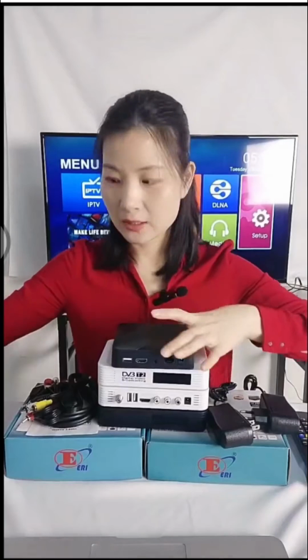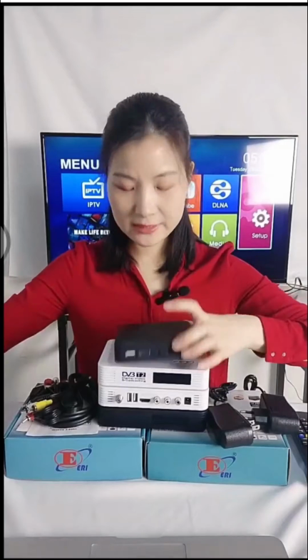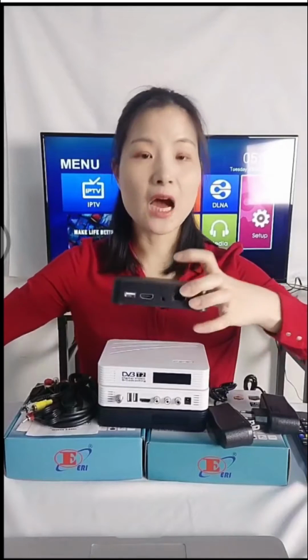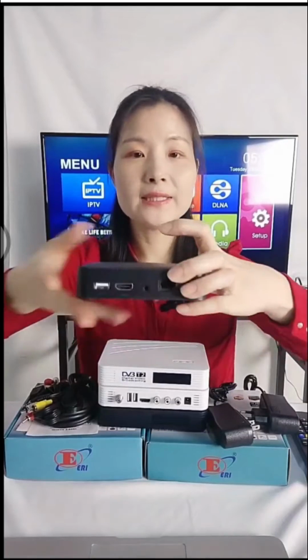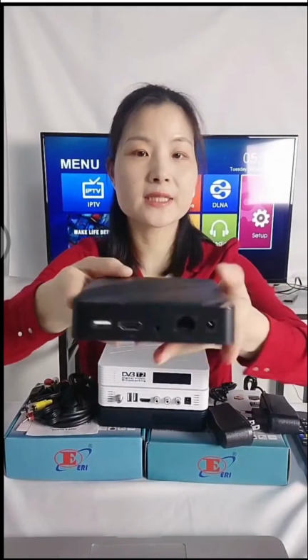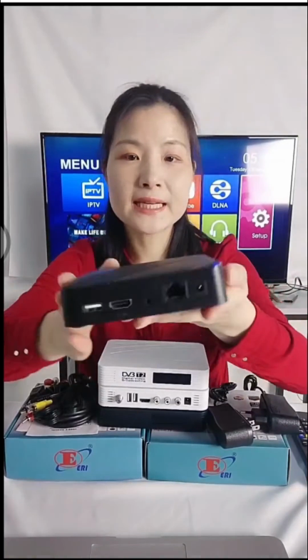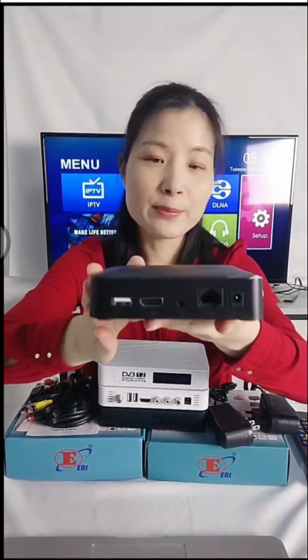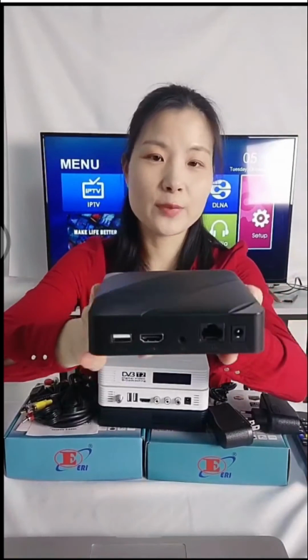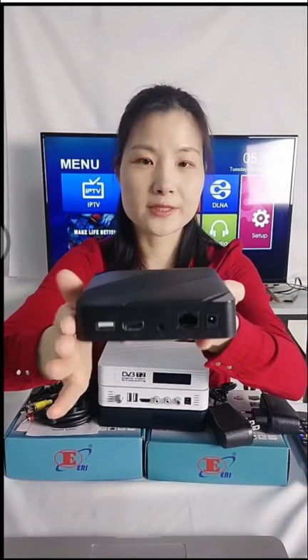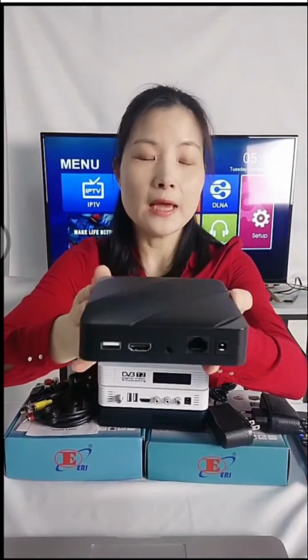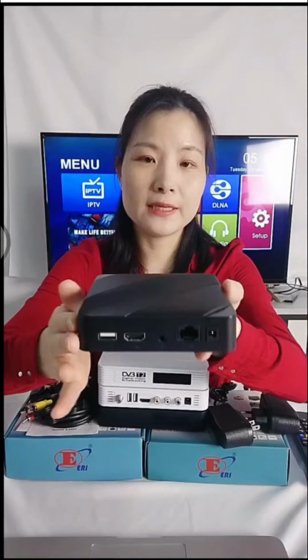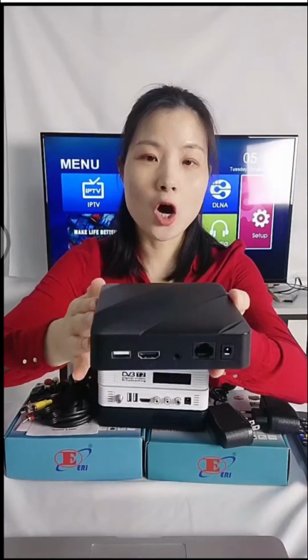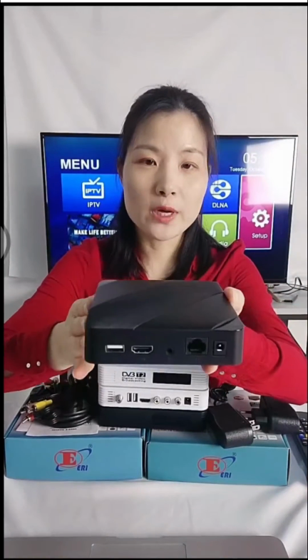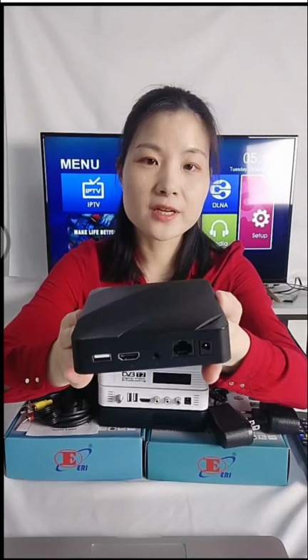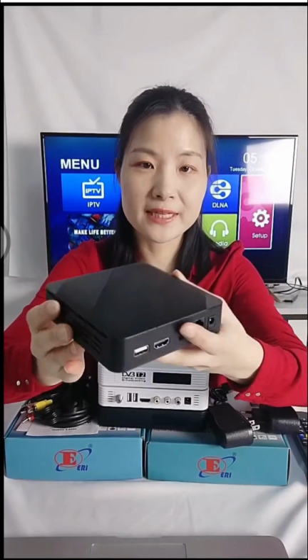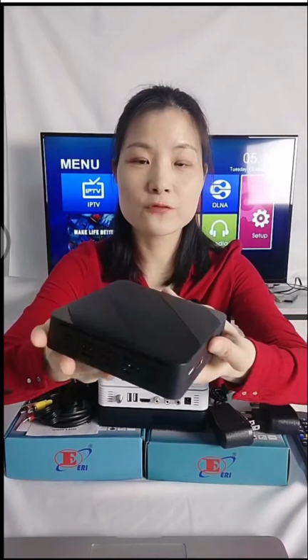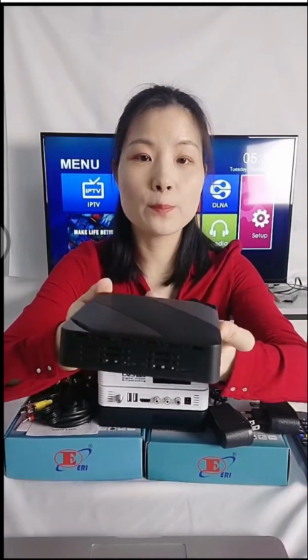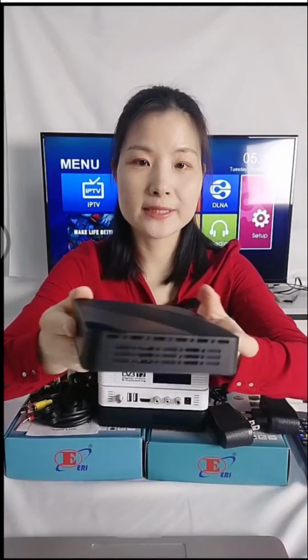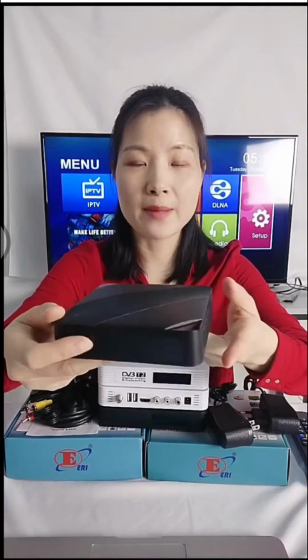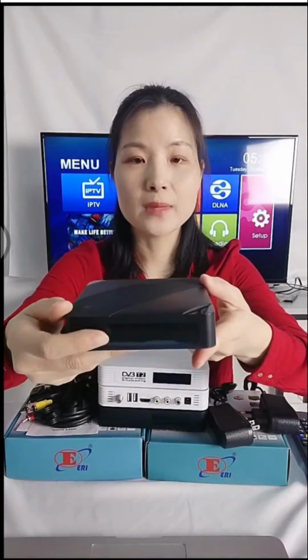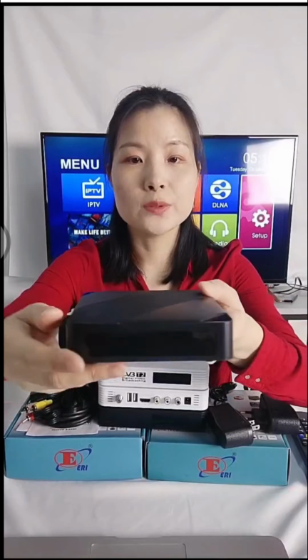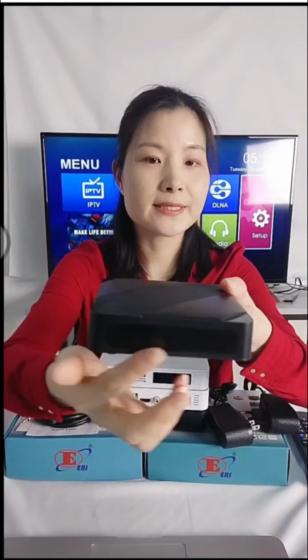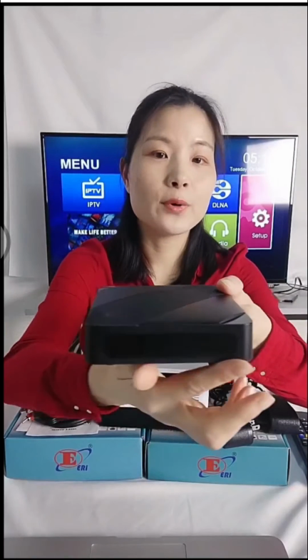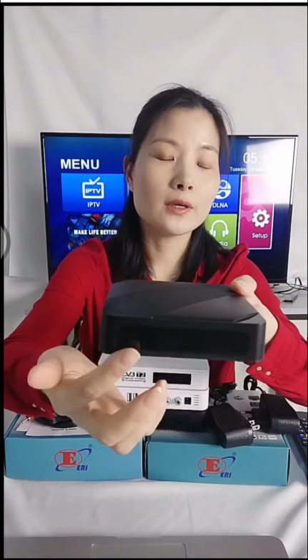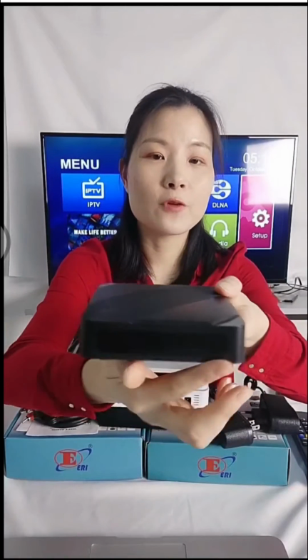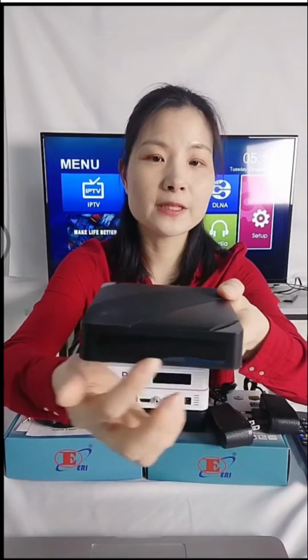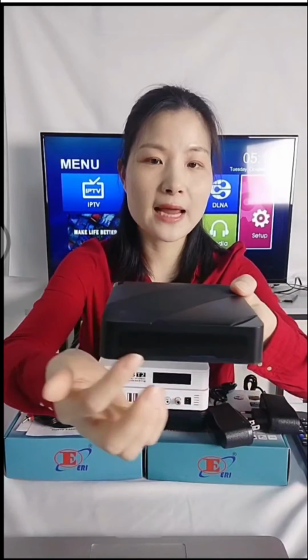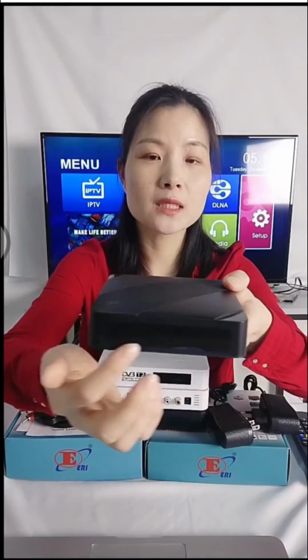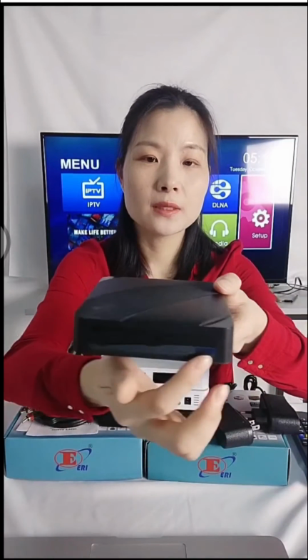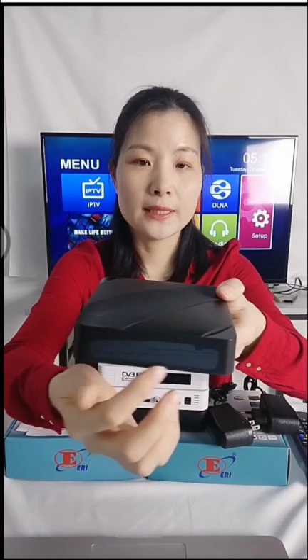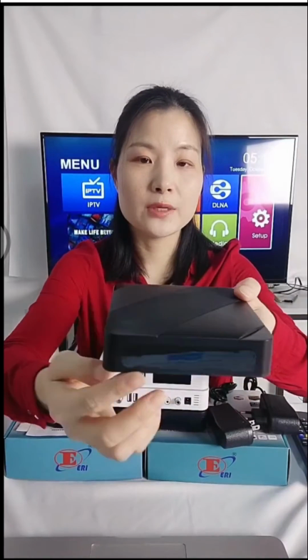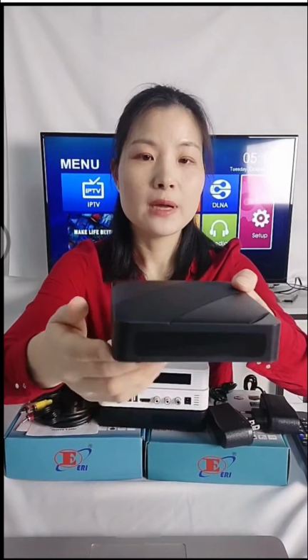Hello, this is our Linux IPTV box. The operating system is Linux 4.9. This is what the front panel looks like — it has a marble-style finish.